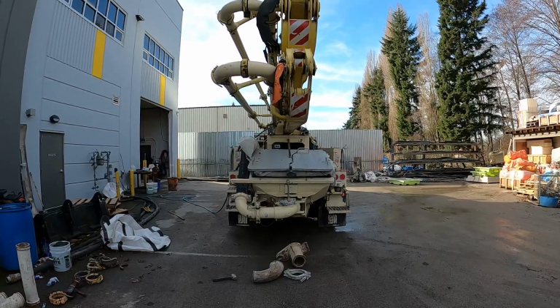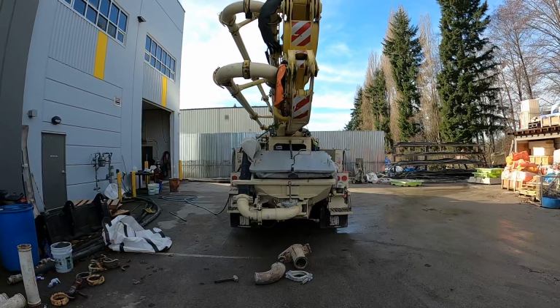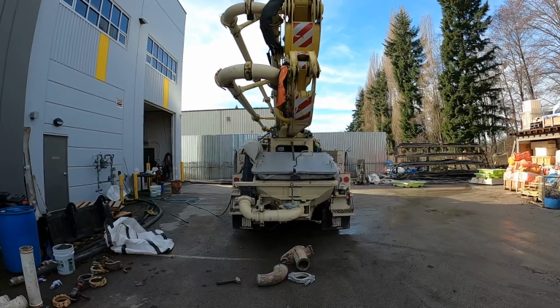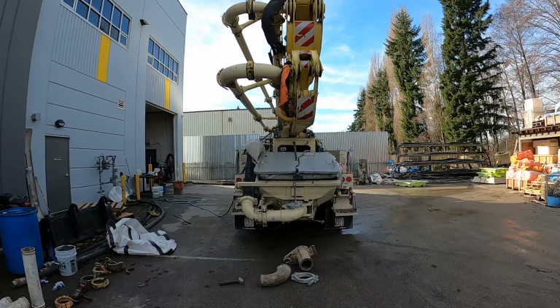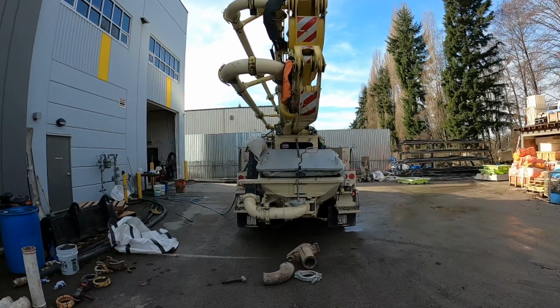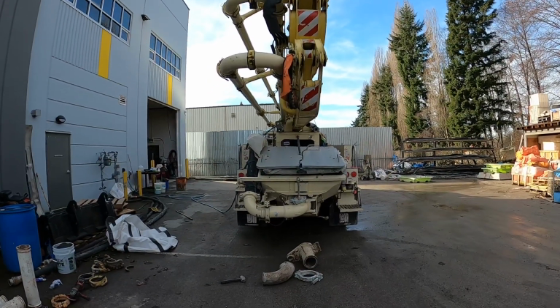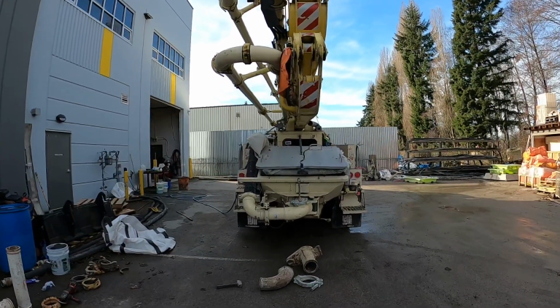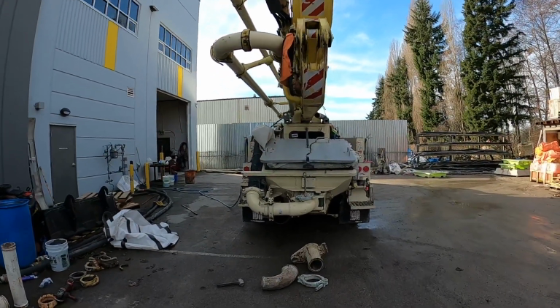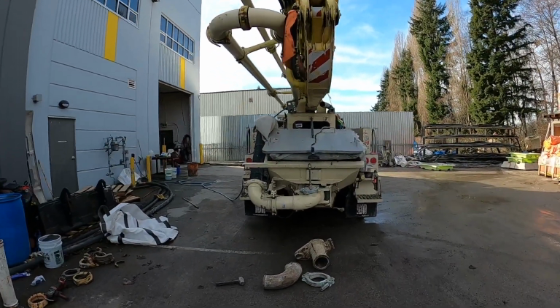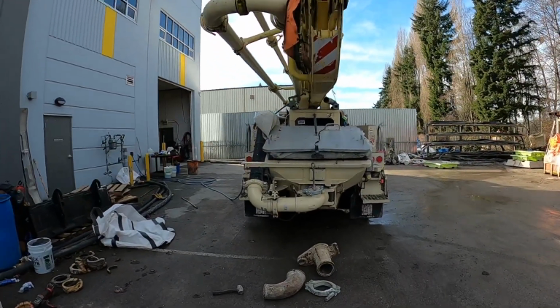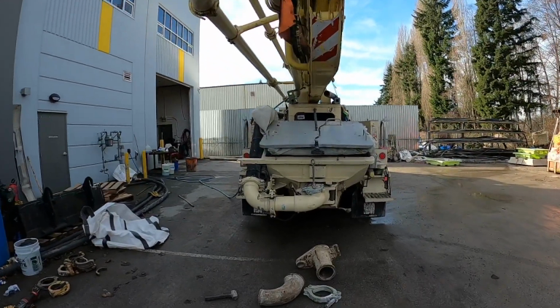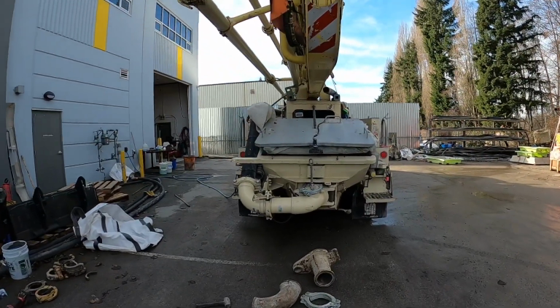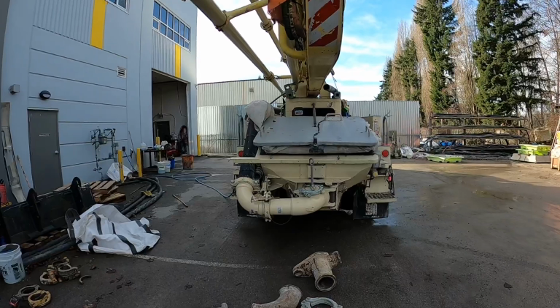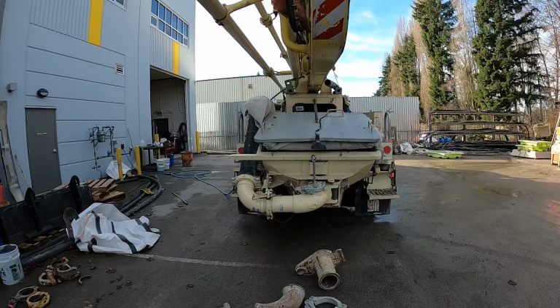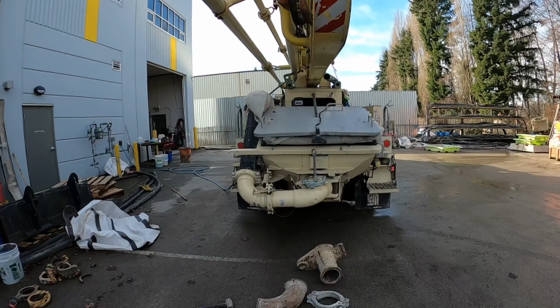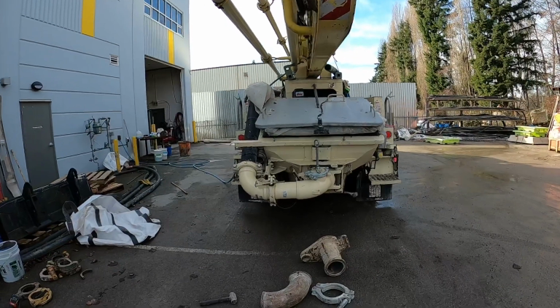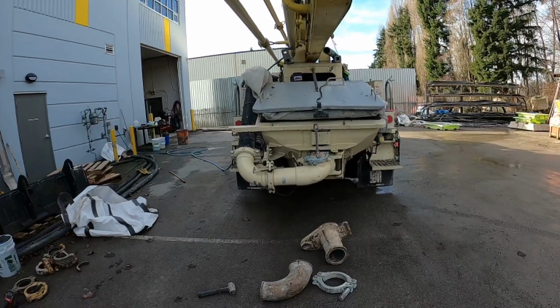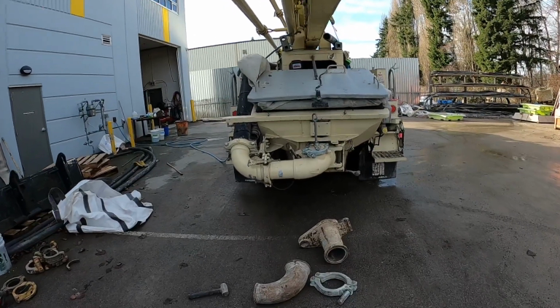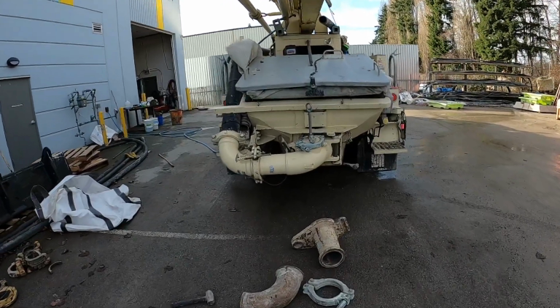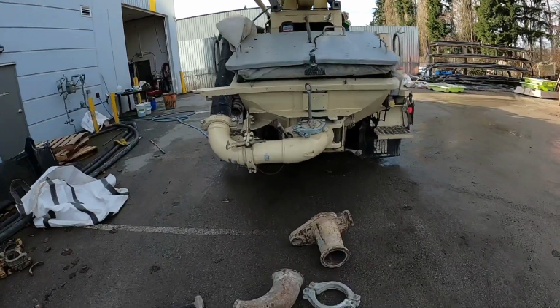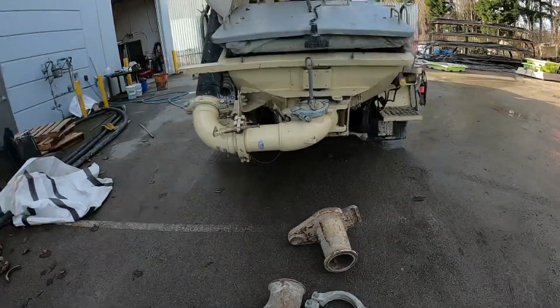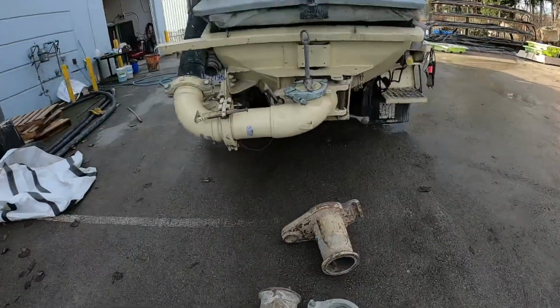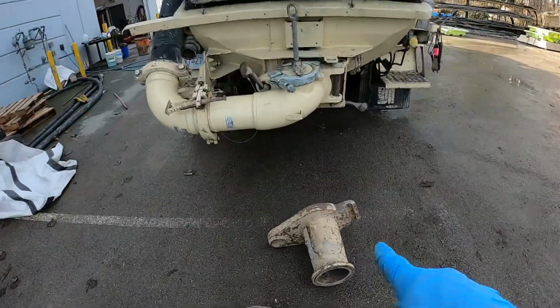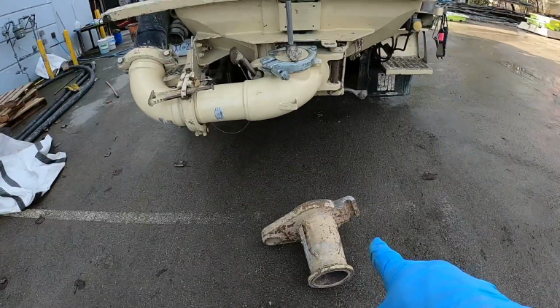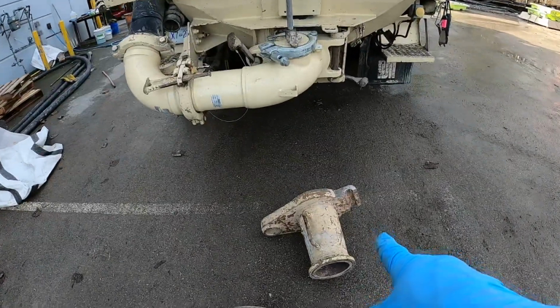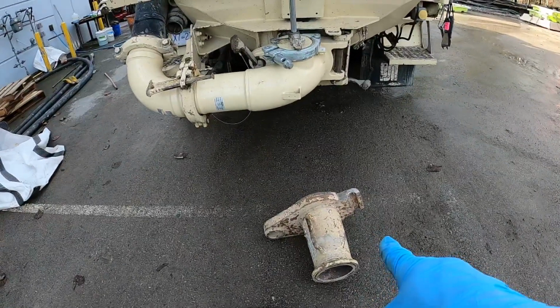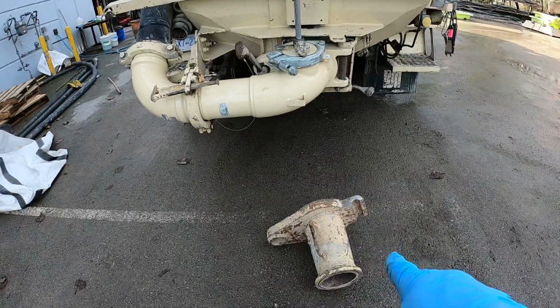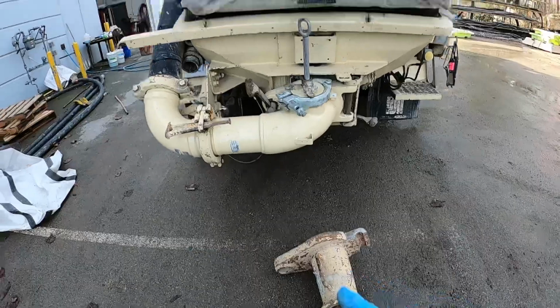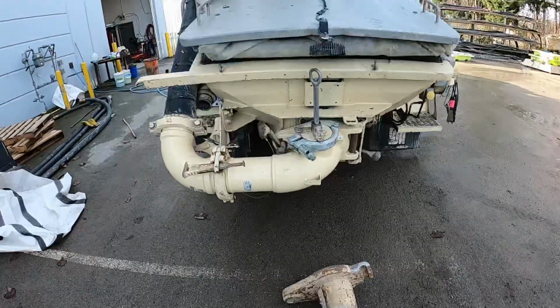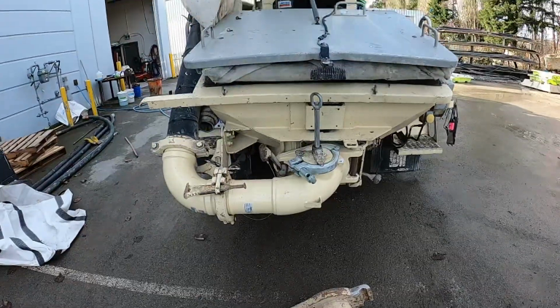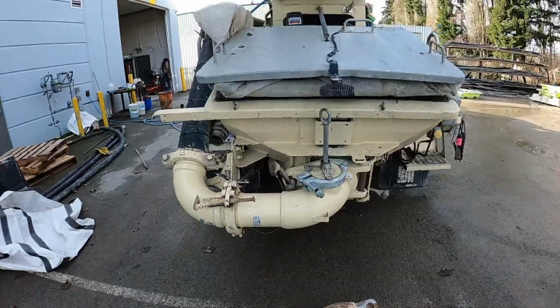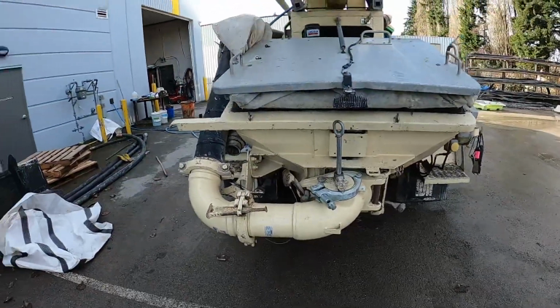Today I'm going to show you a quick little demo of one of my favorite pieces from Conforms — it's their line pumping quick adapter designed for Putzmeister-style hoppers.